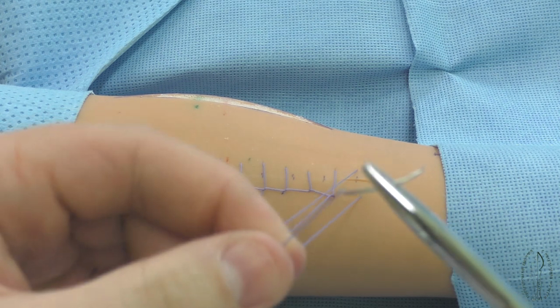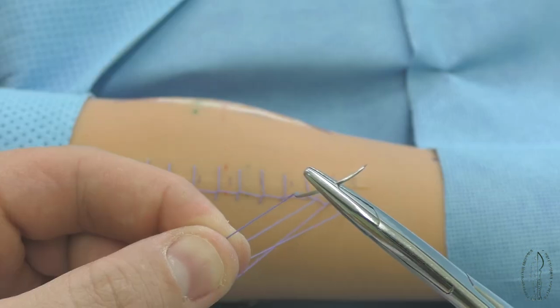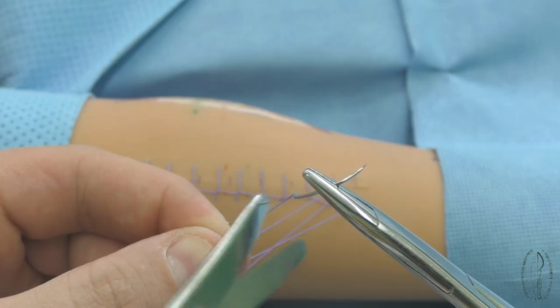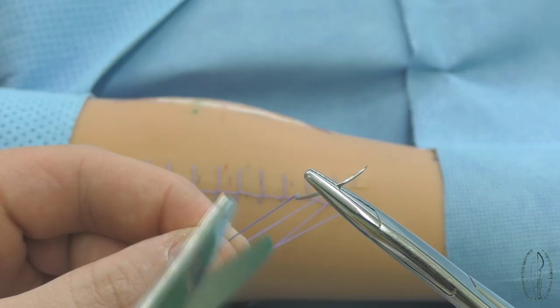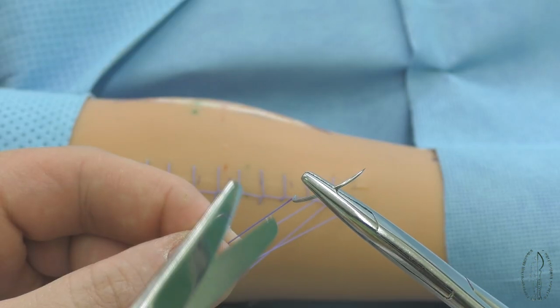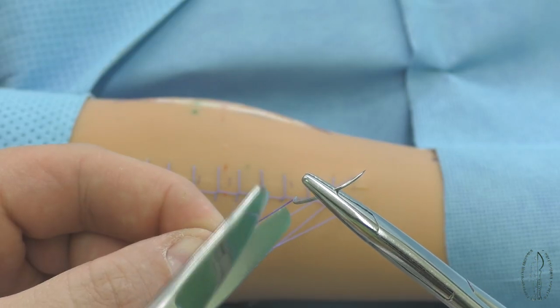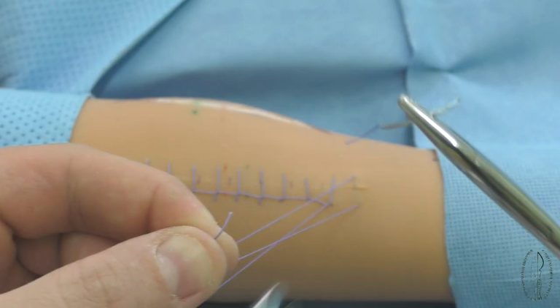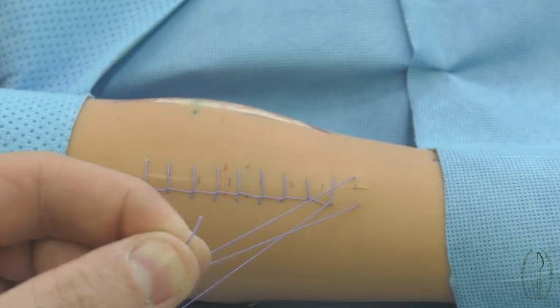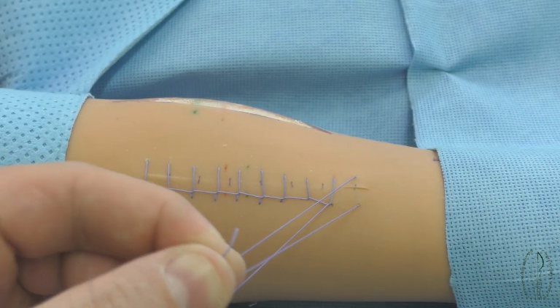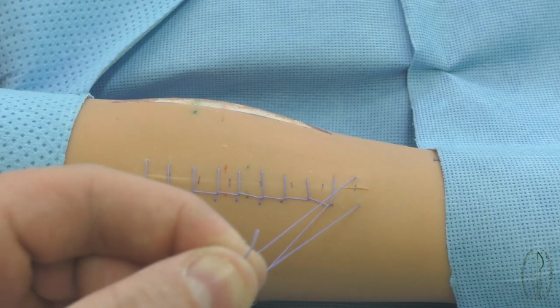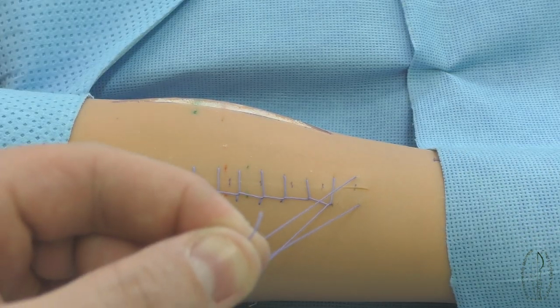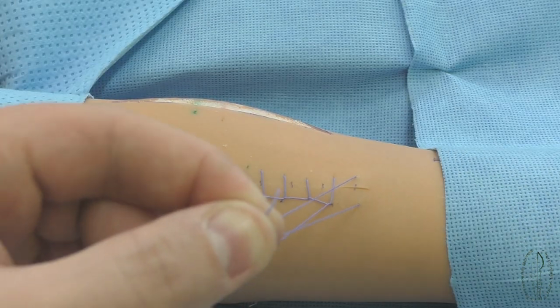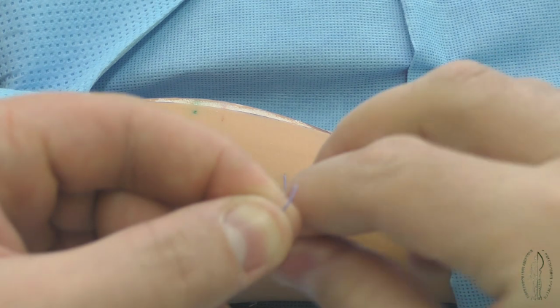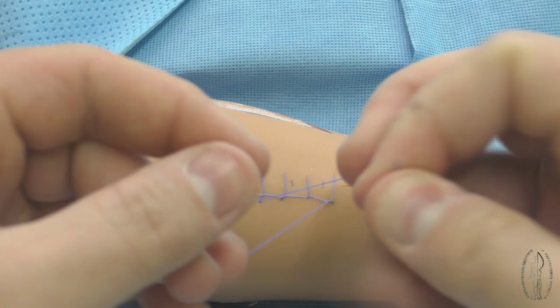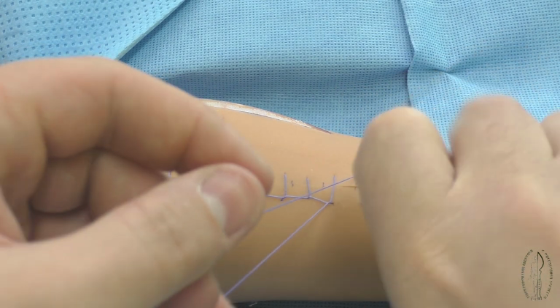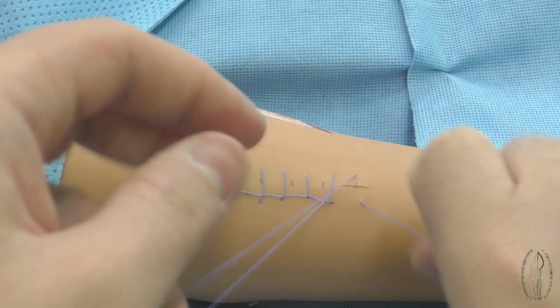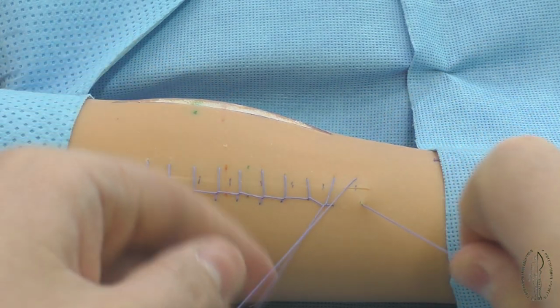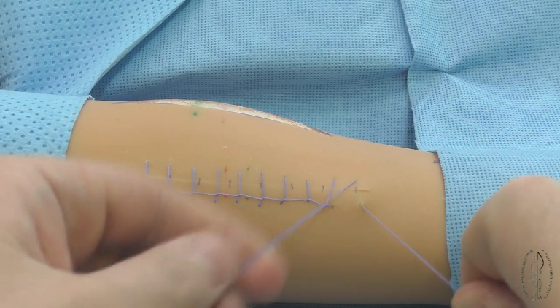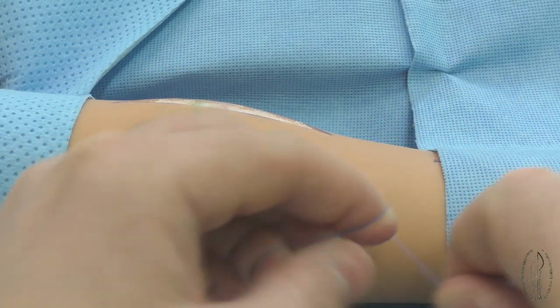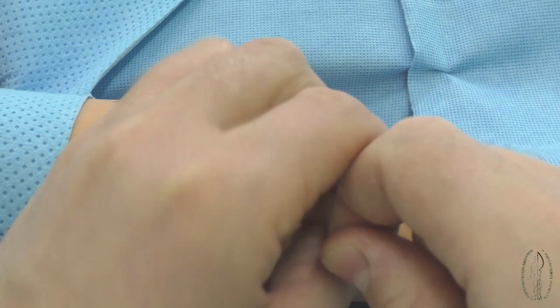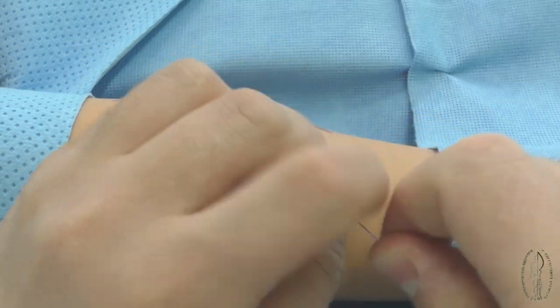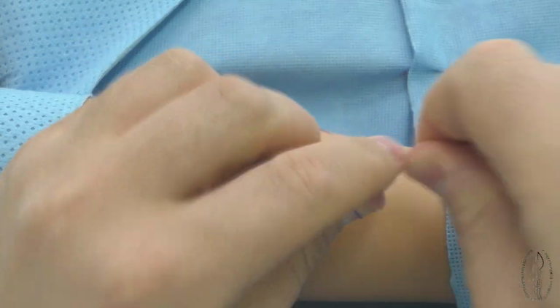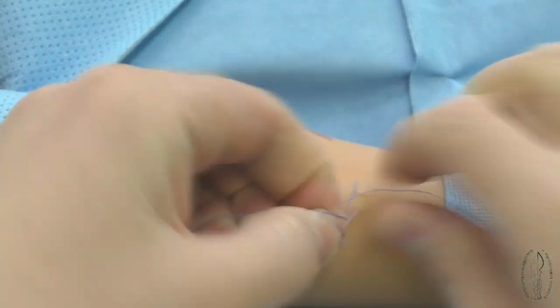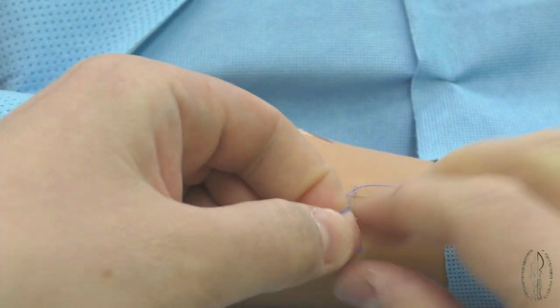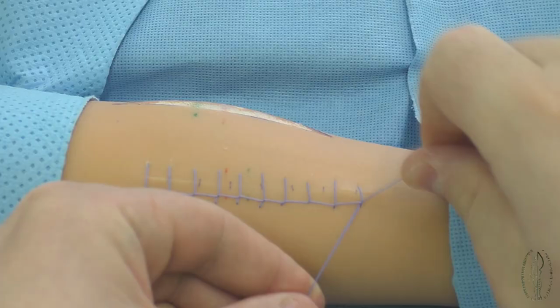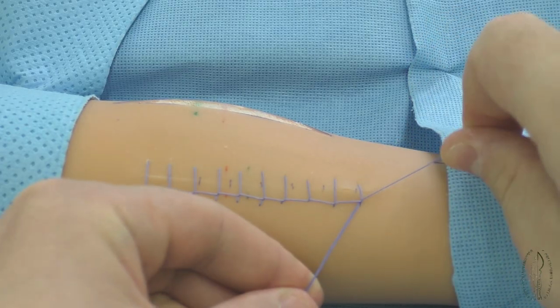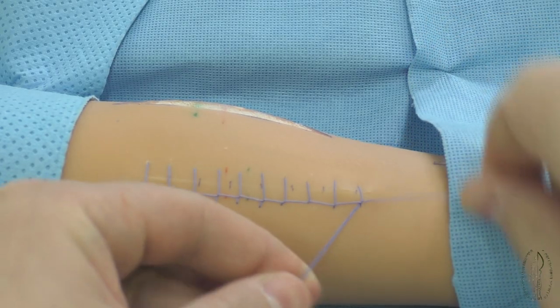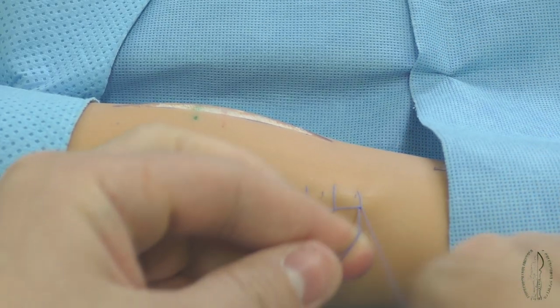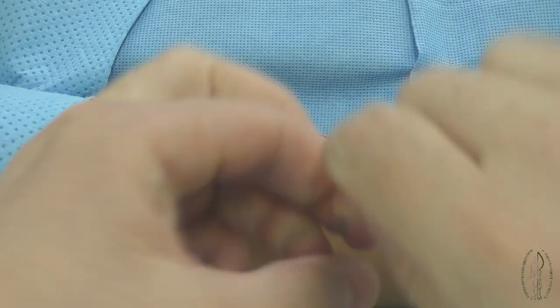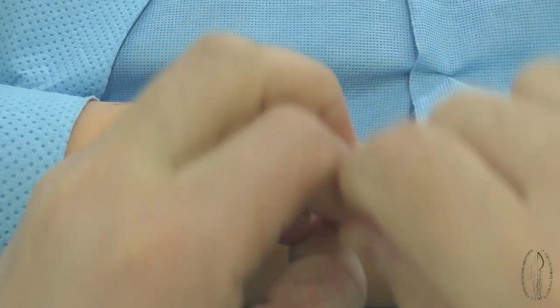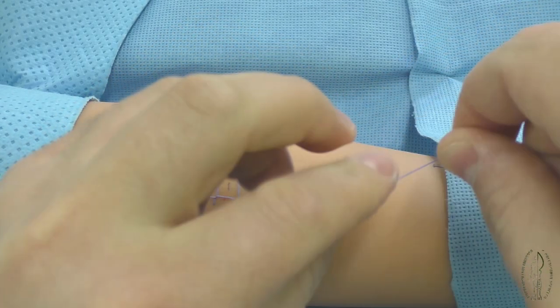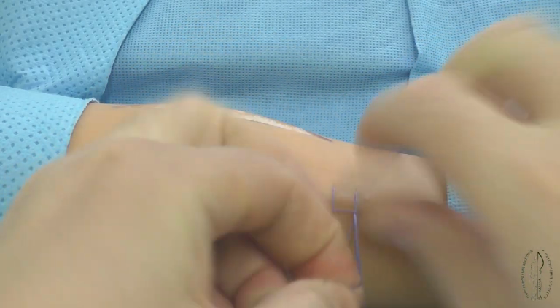The last fixing knot is made like a continuous blanket suture making technique. At the final stage, the free filament ends of the first and last knots are cut off.